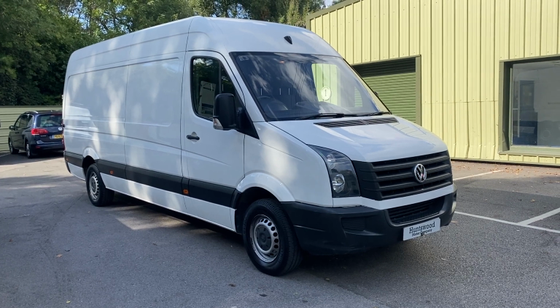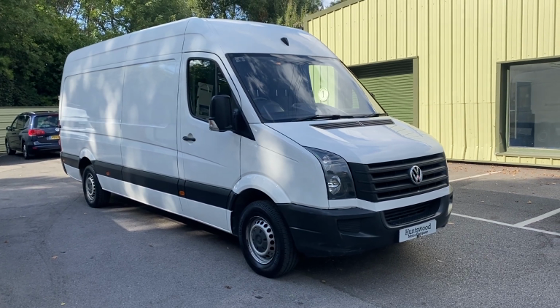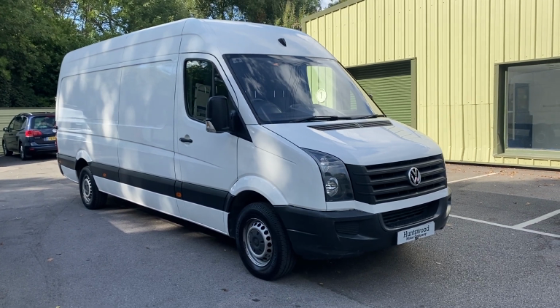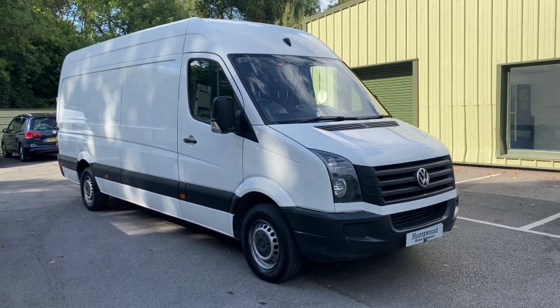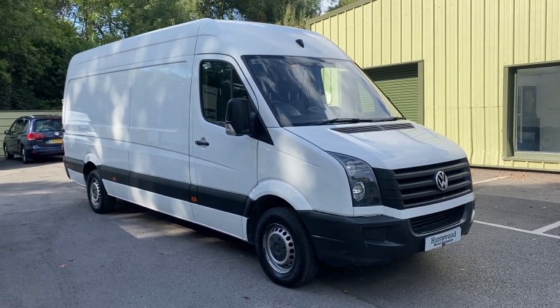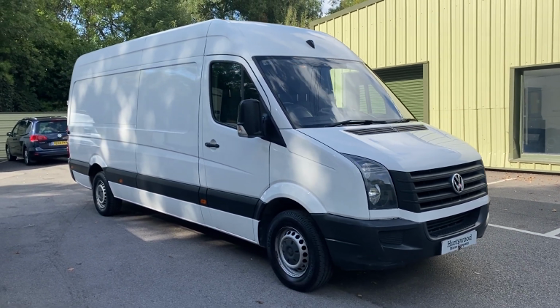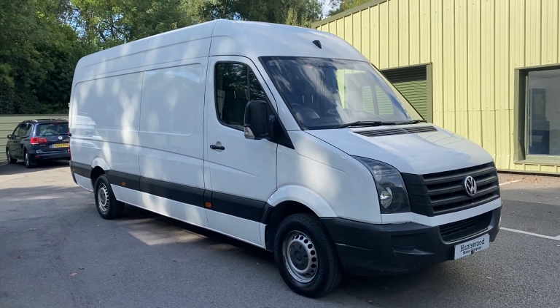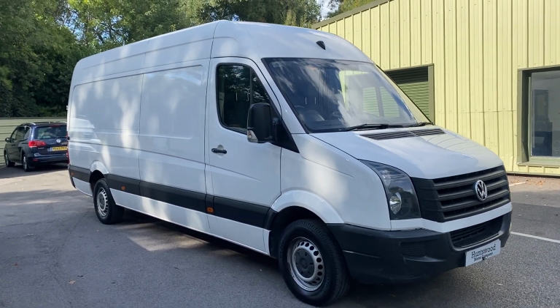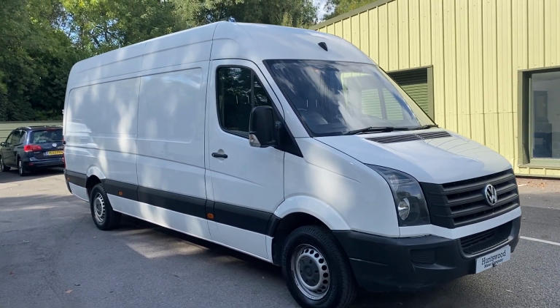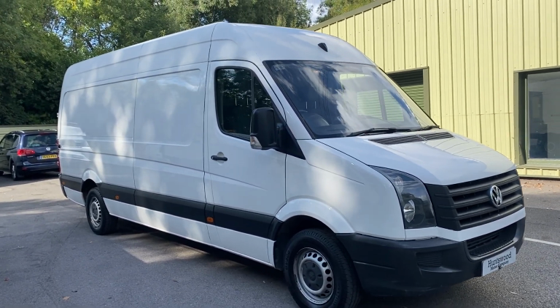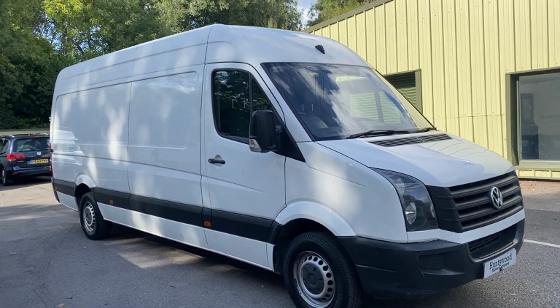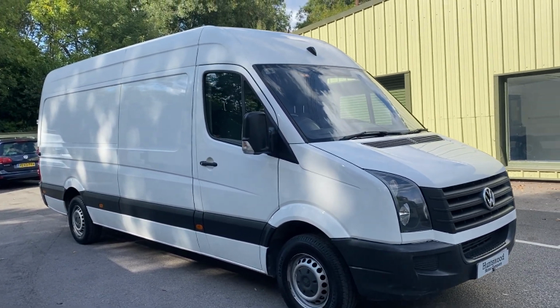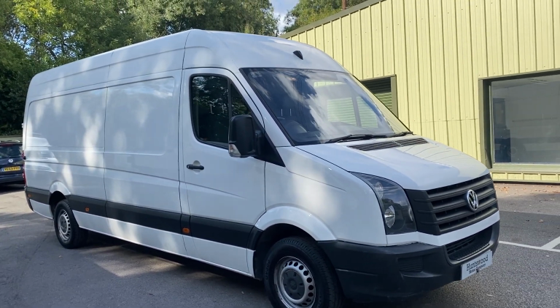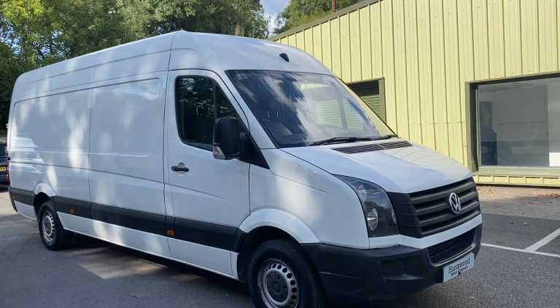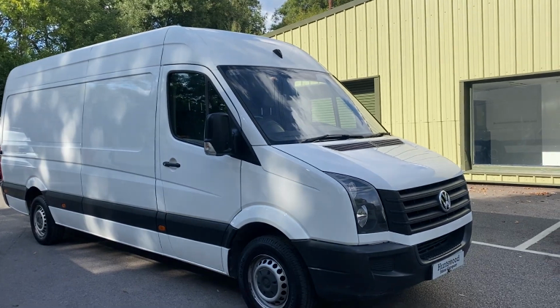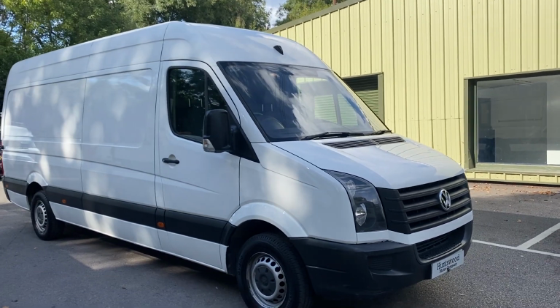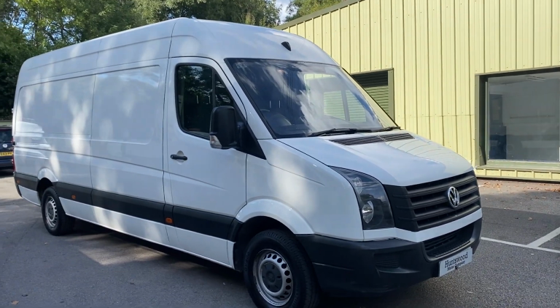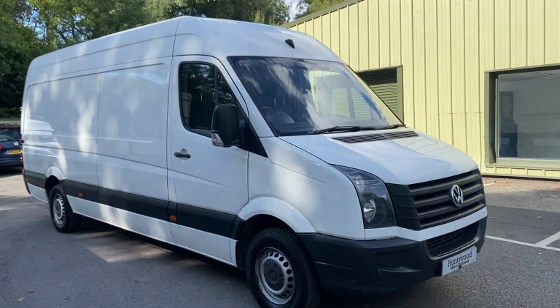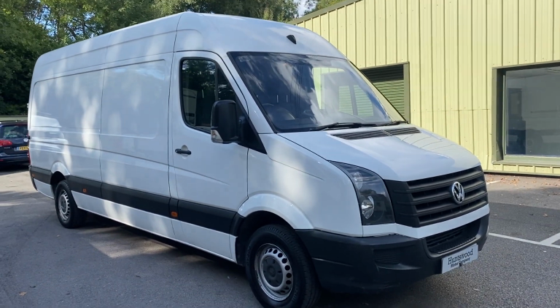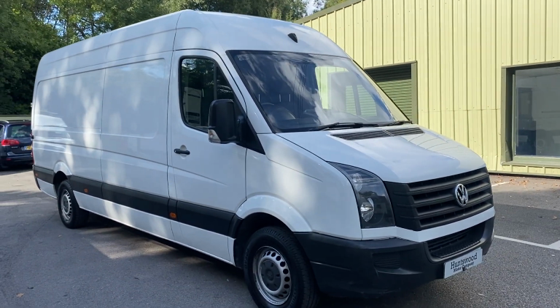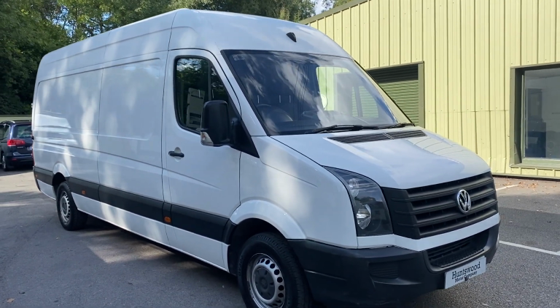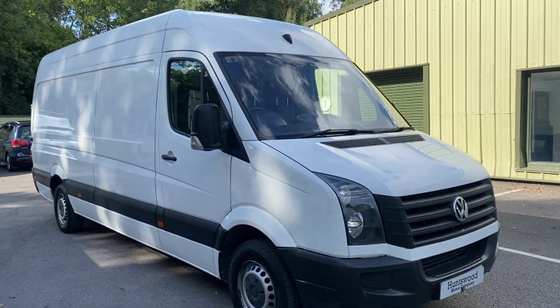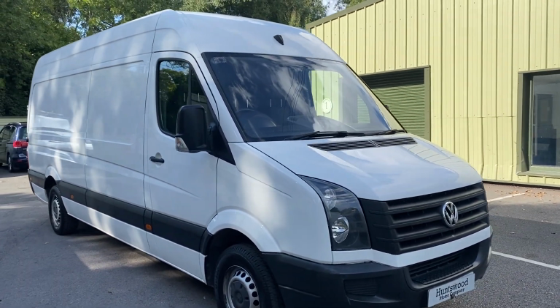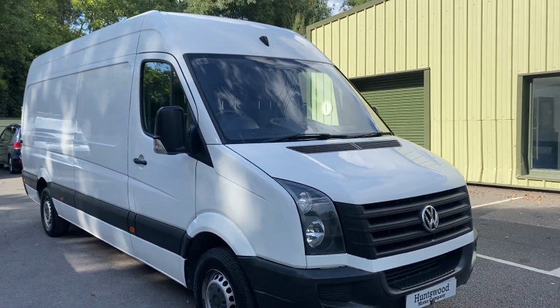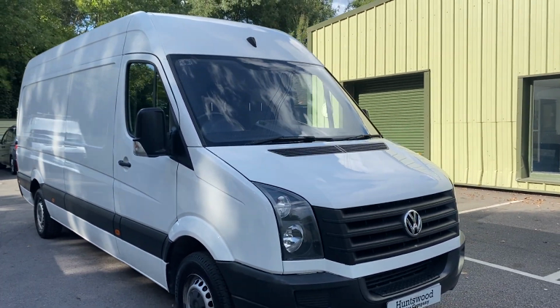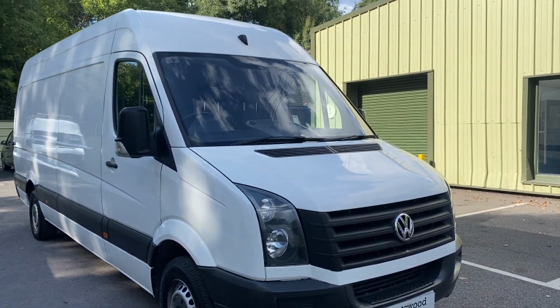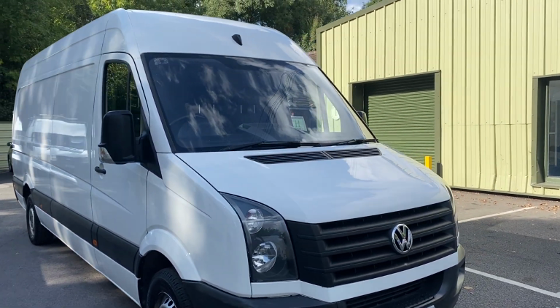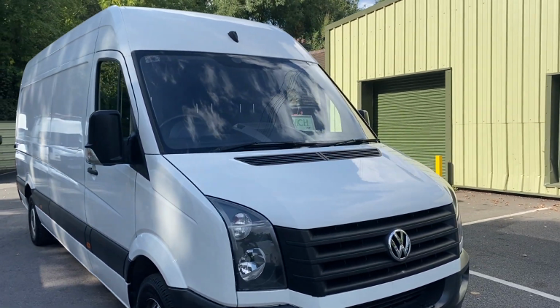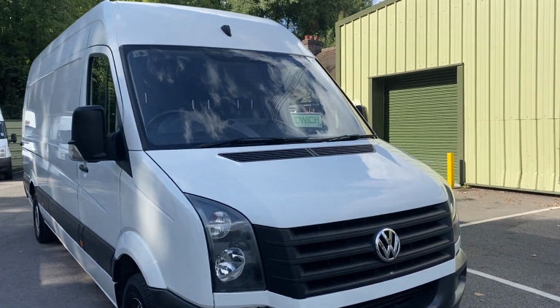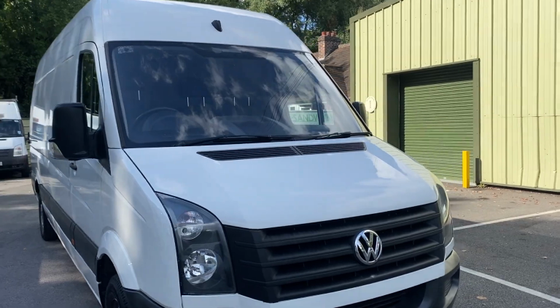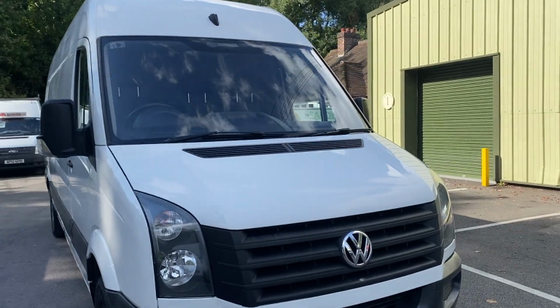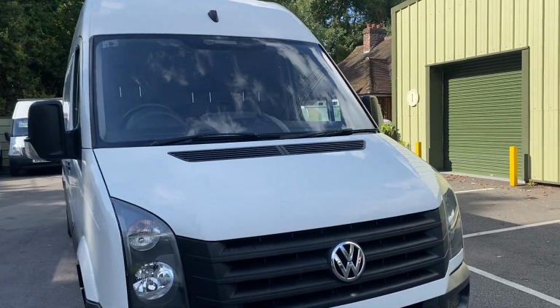Here we have a 2015 VW Crafter in white. It's a 2 litre diesel, long wheelbase, 99,000 miles.